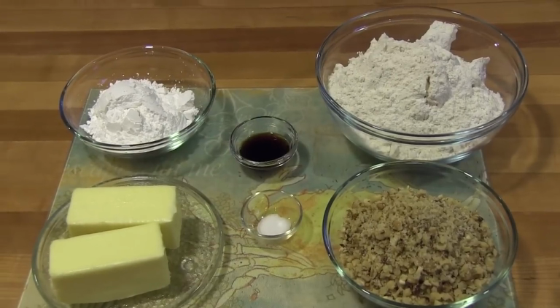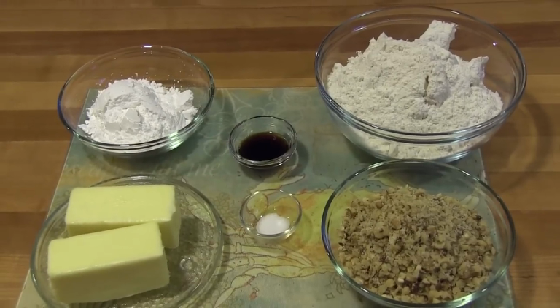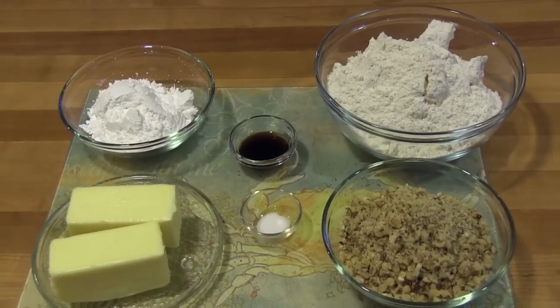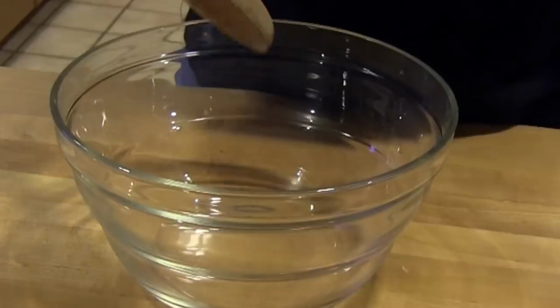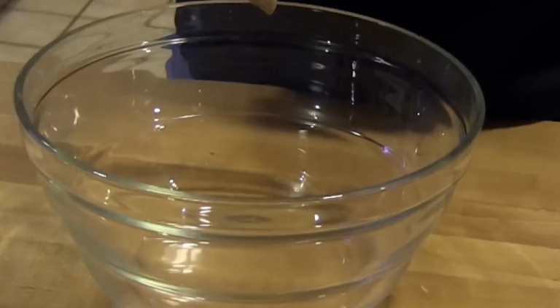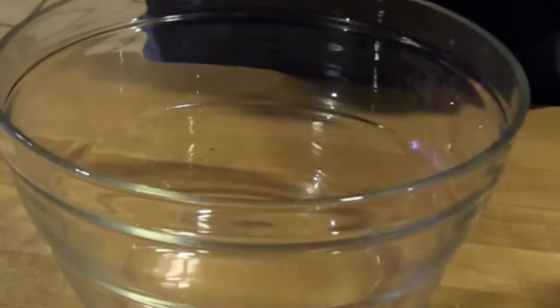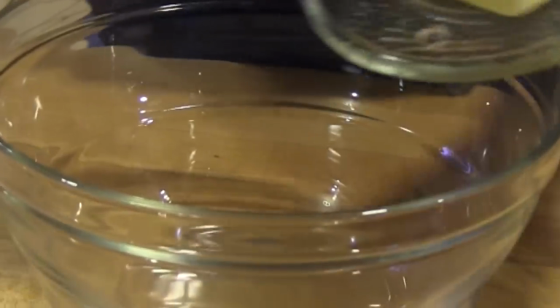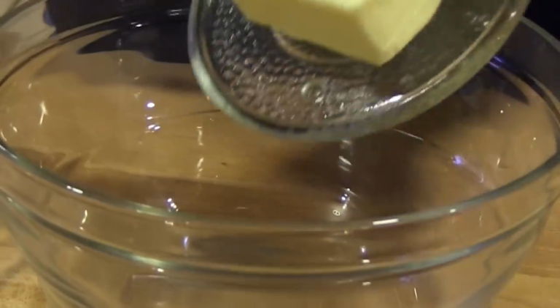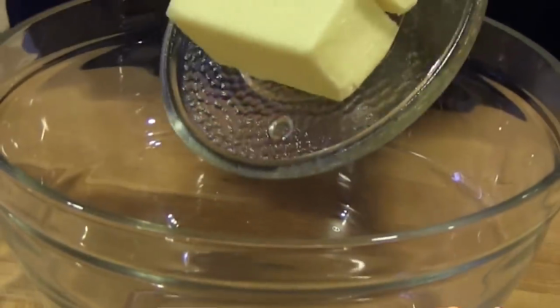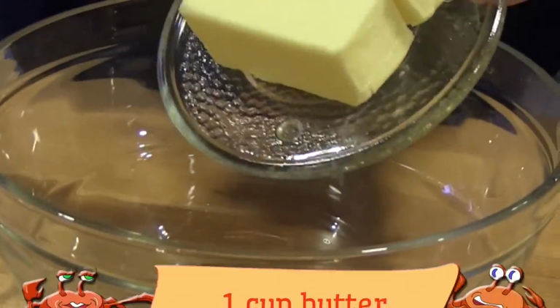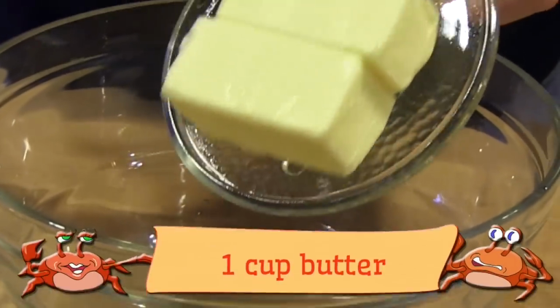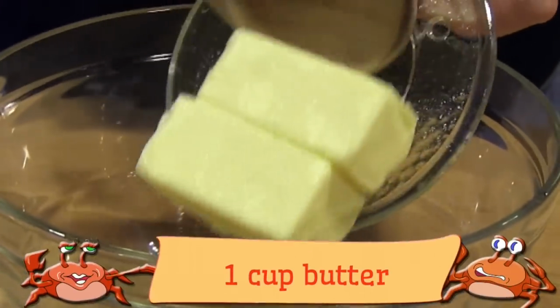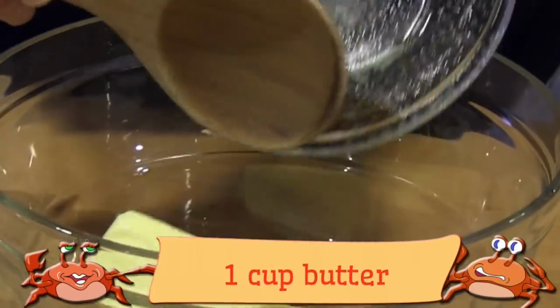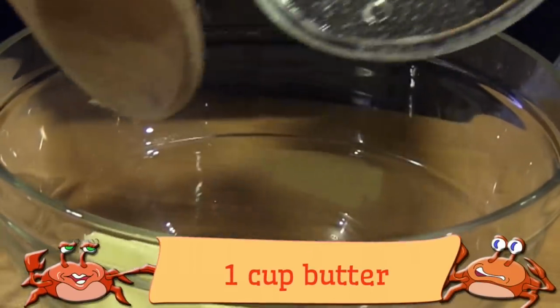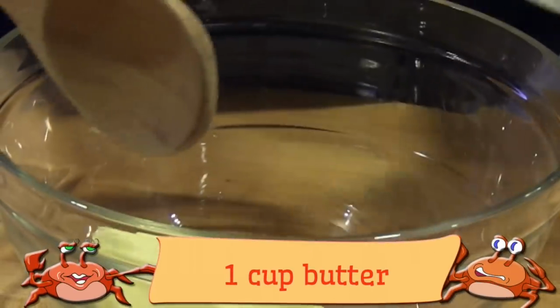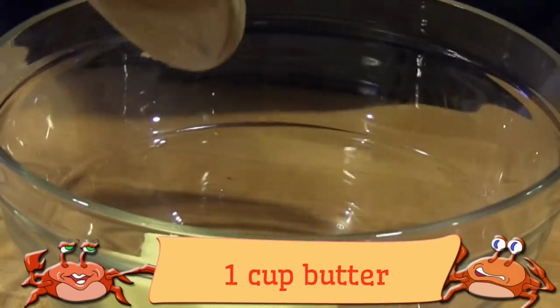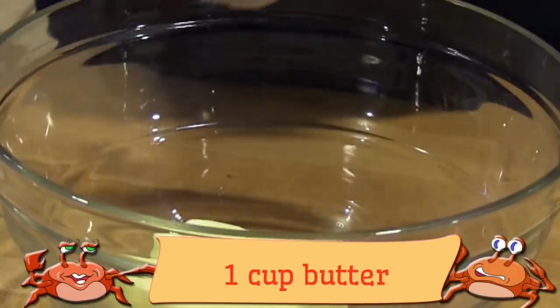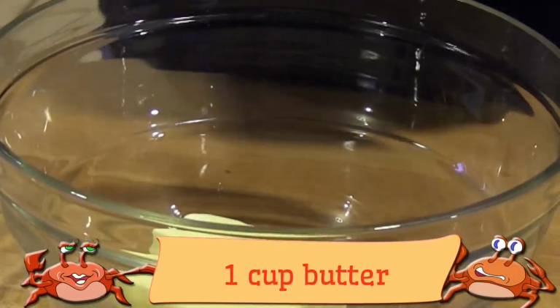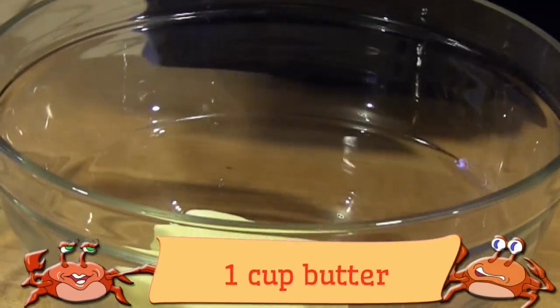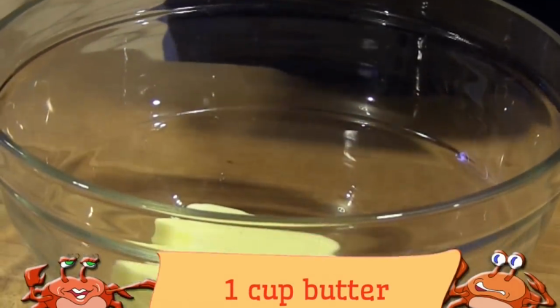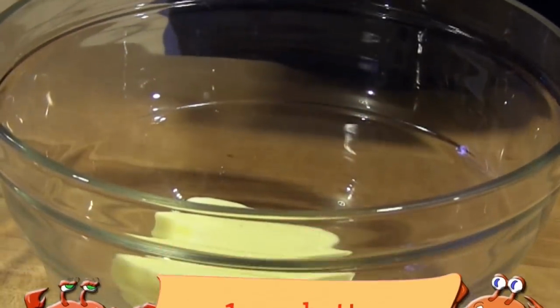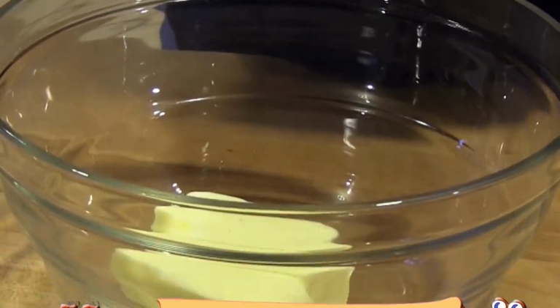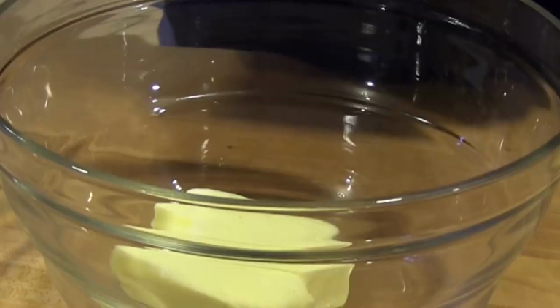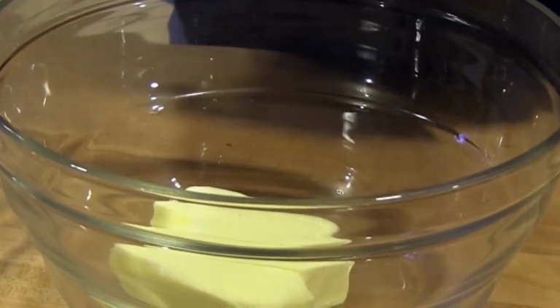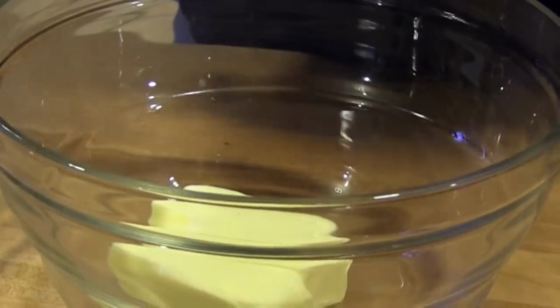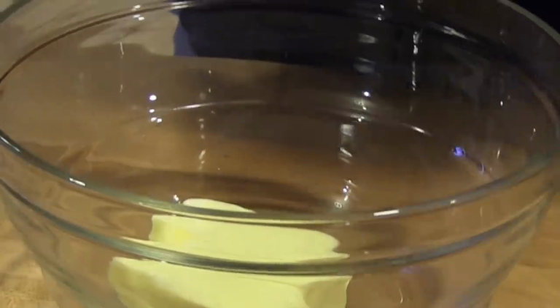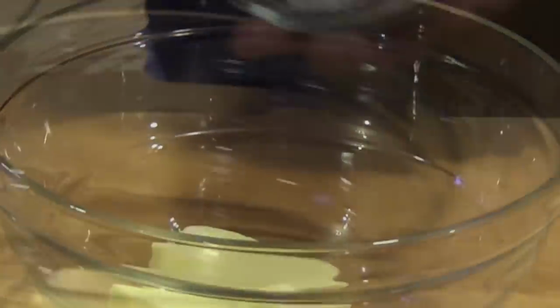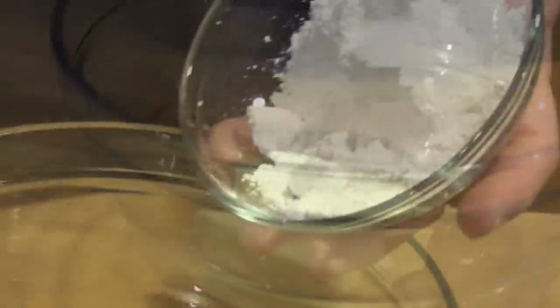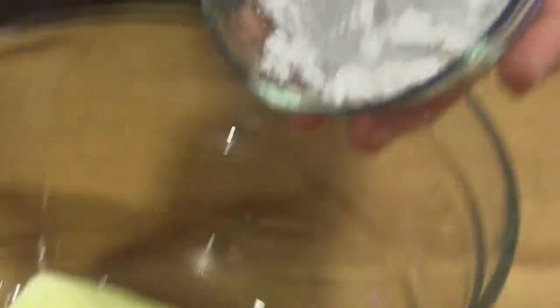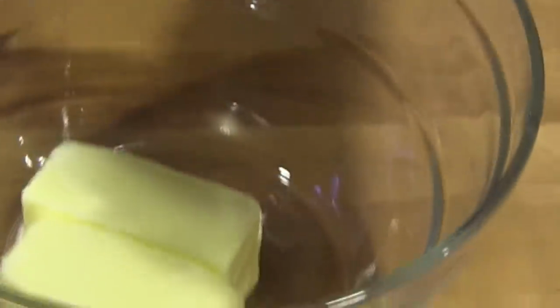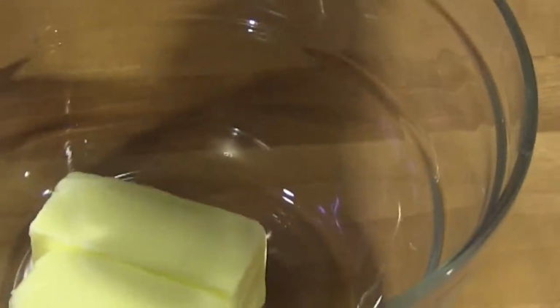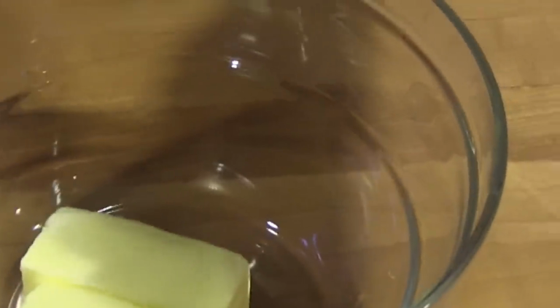Place two sticks of butter in a large bowl, then add the powdered sugar and vanilla. I should have softened the butter more, but it eventually got there.